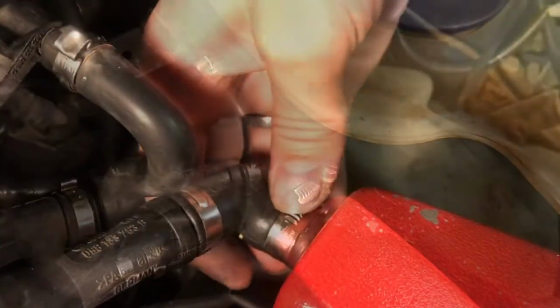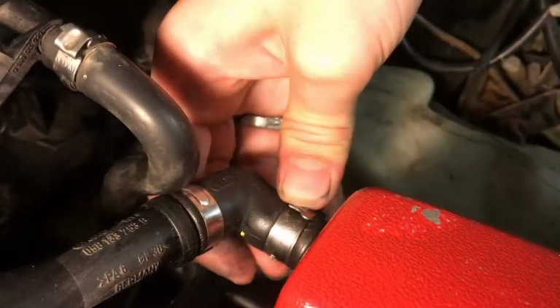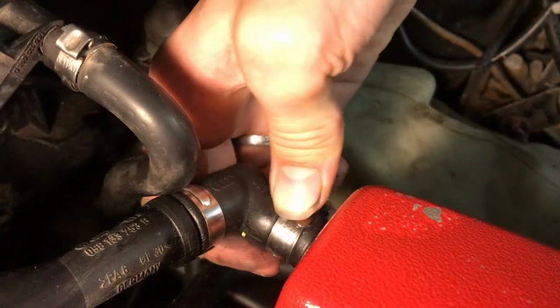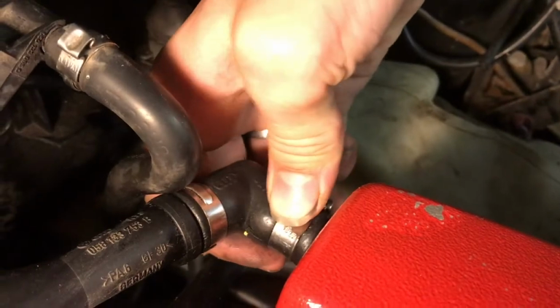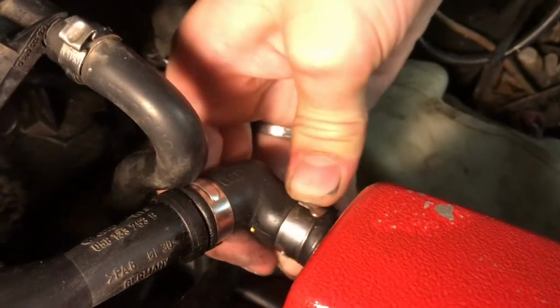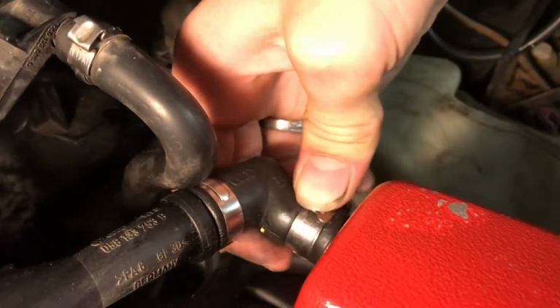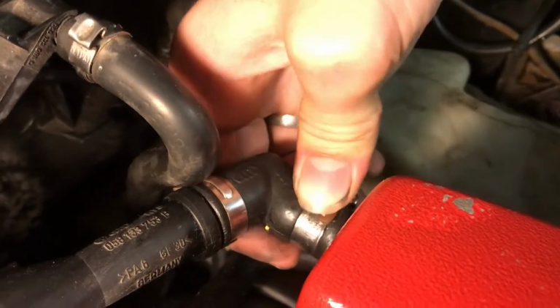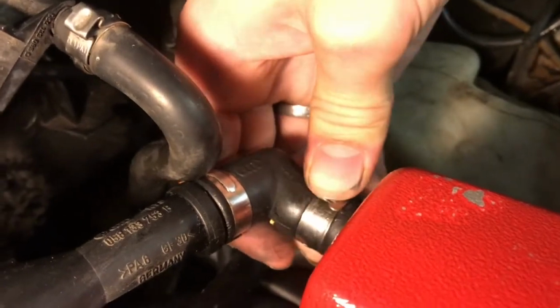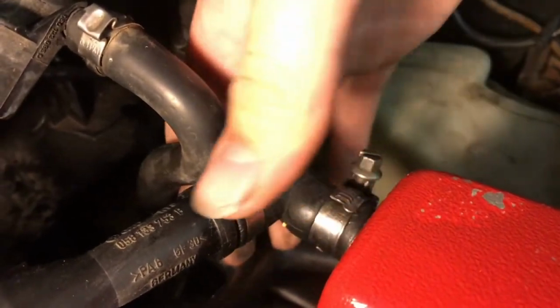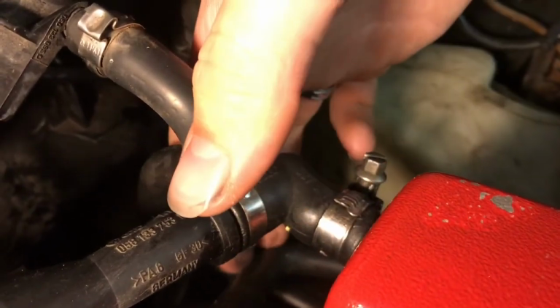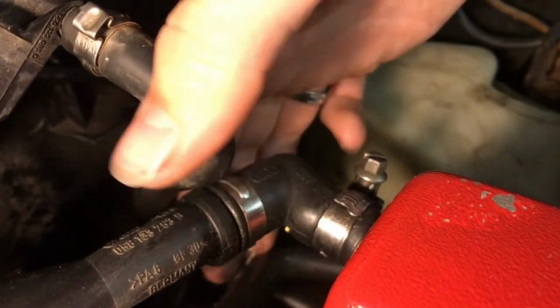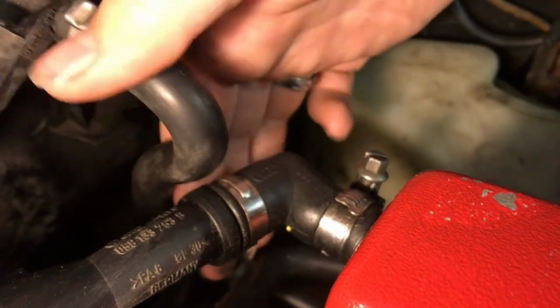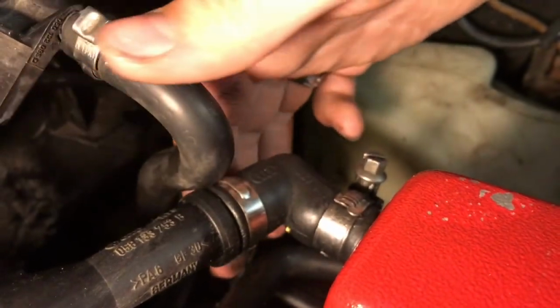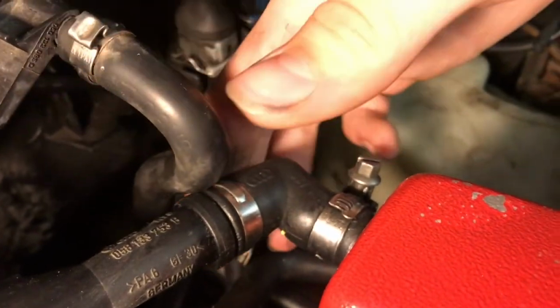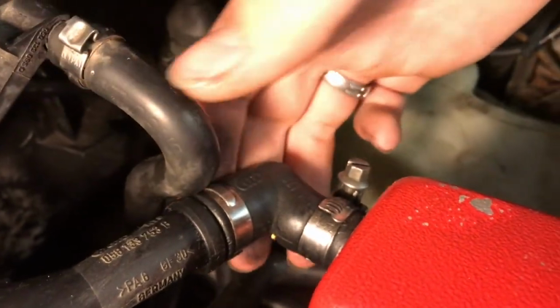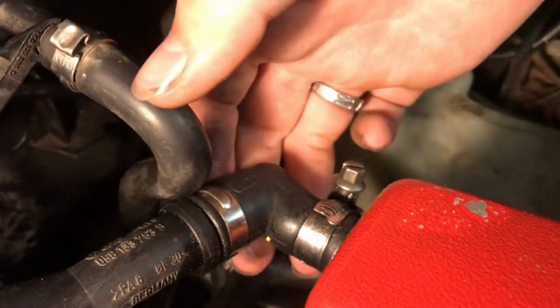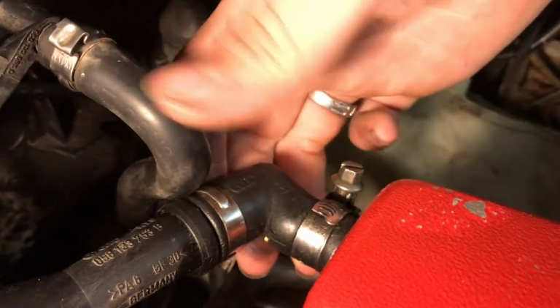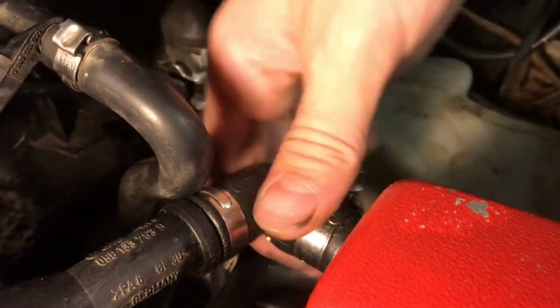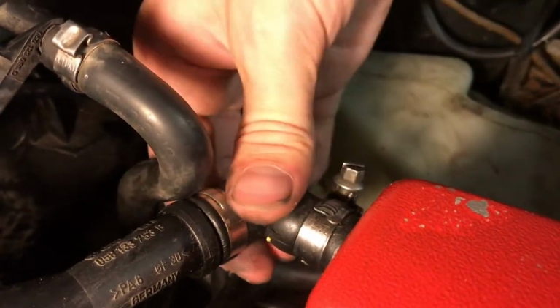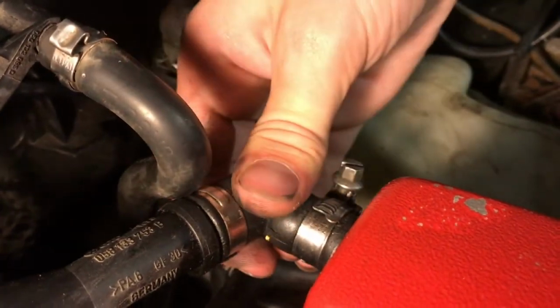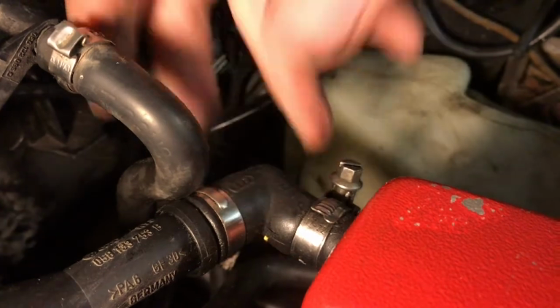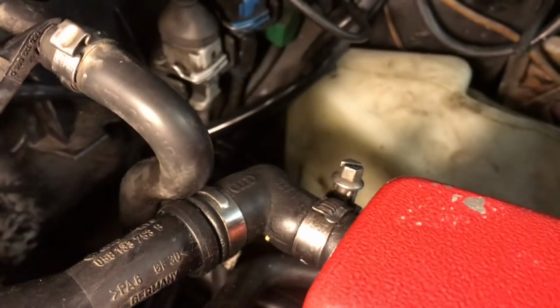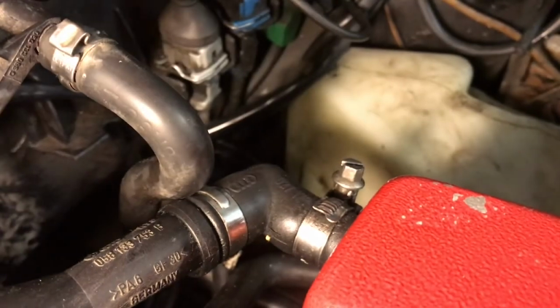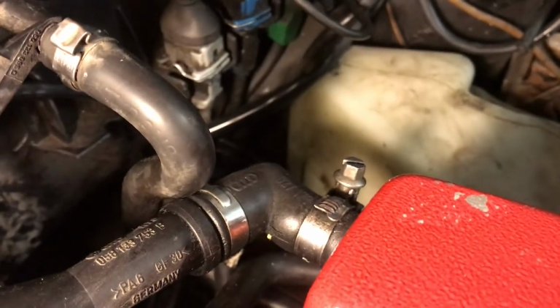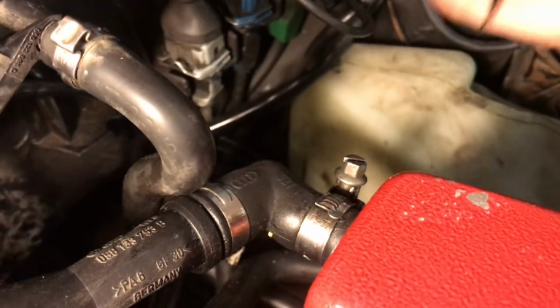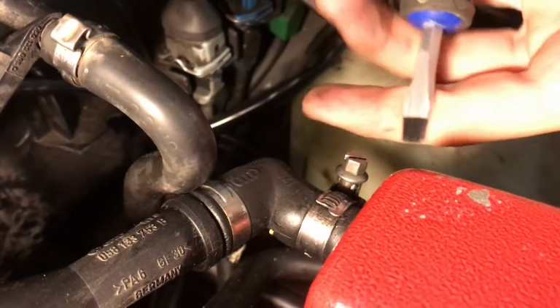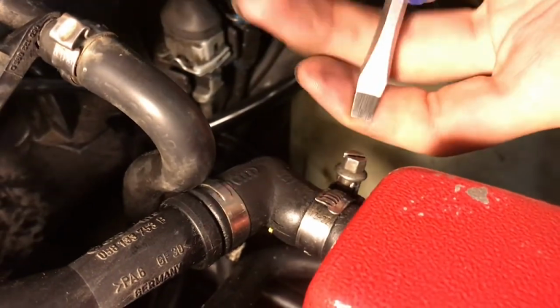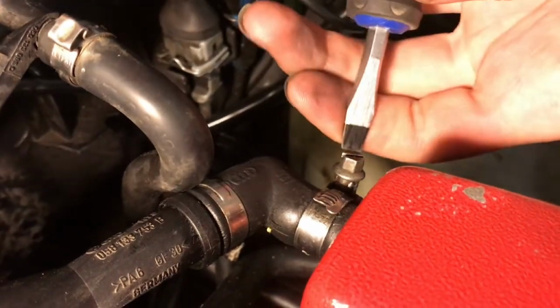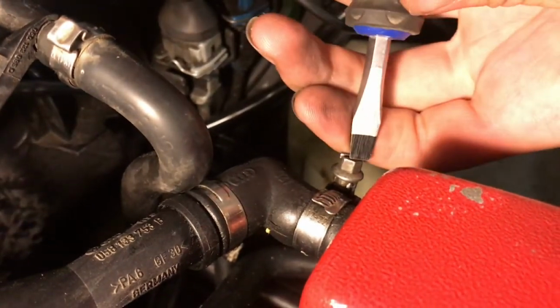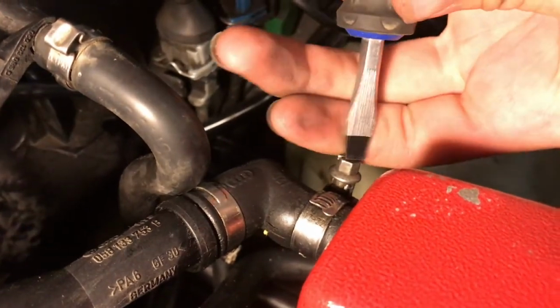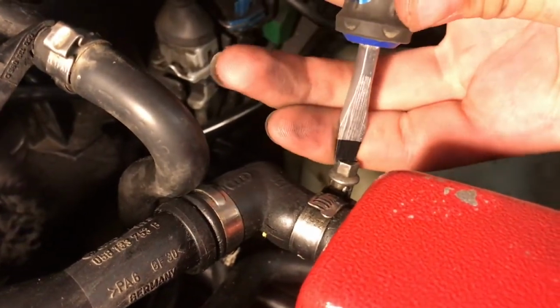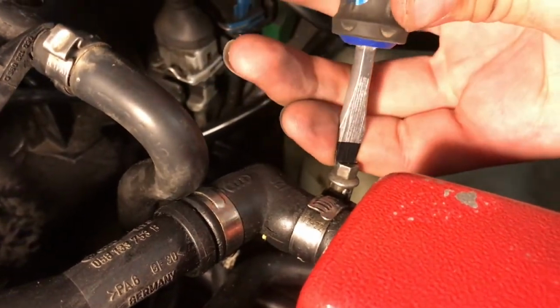This thing is really loose on here. It'd be really hard to find without a smoke machine, especially if you used anything else. So this is really easy to find and we just need to tighten up this one screw.